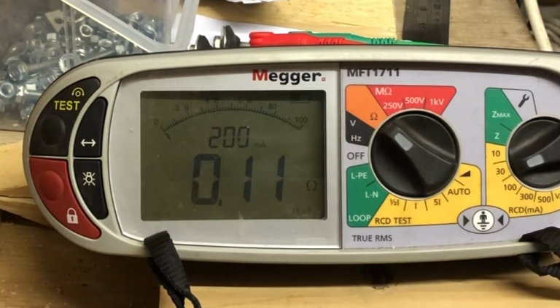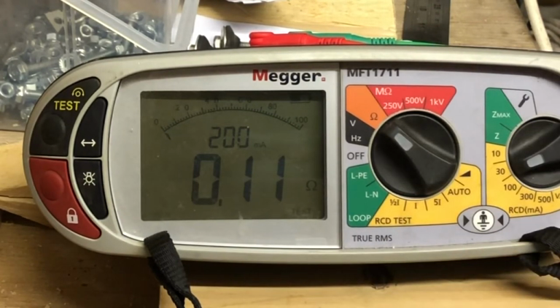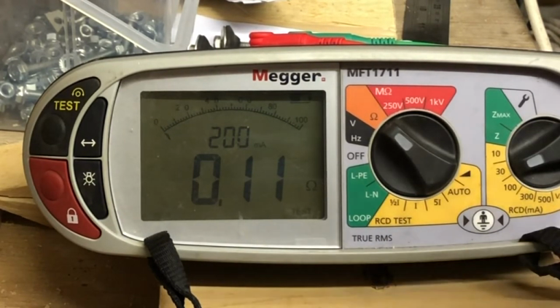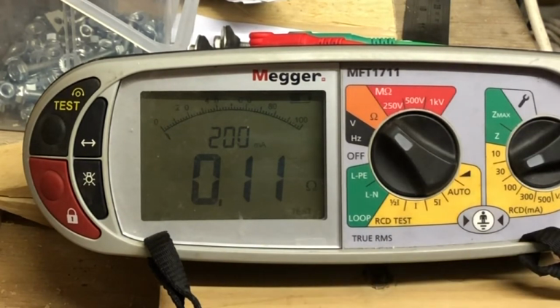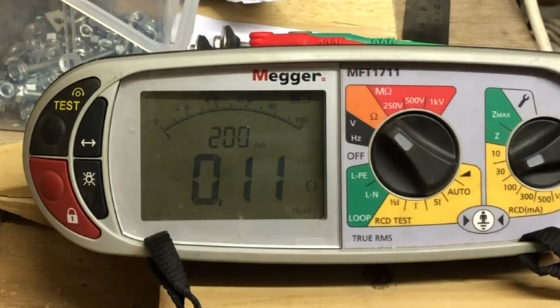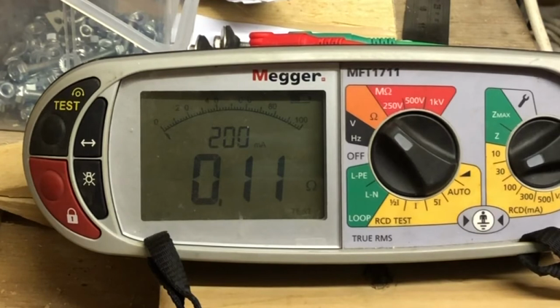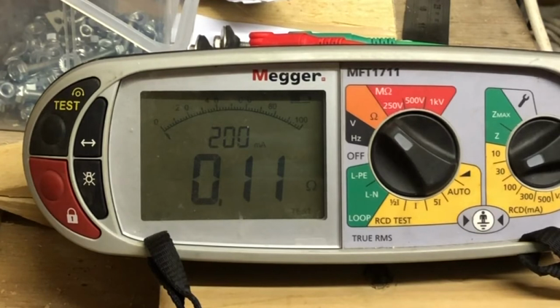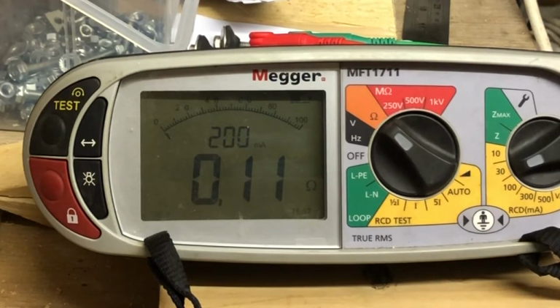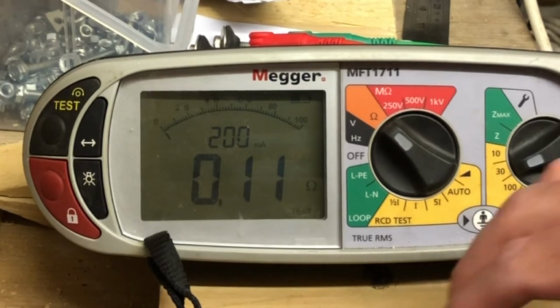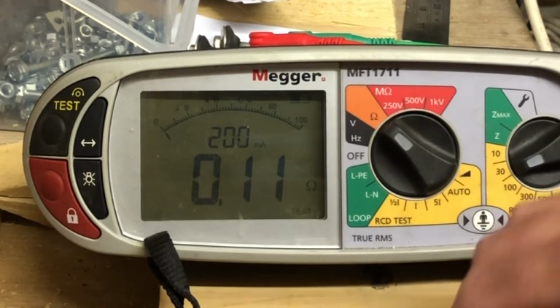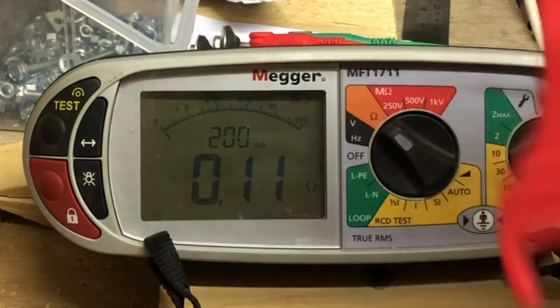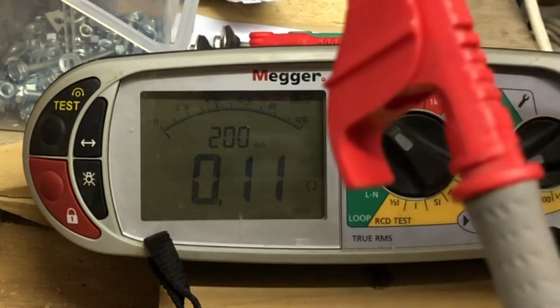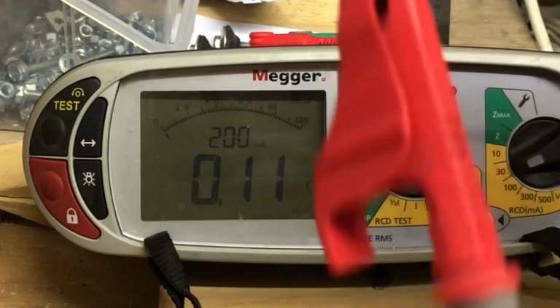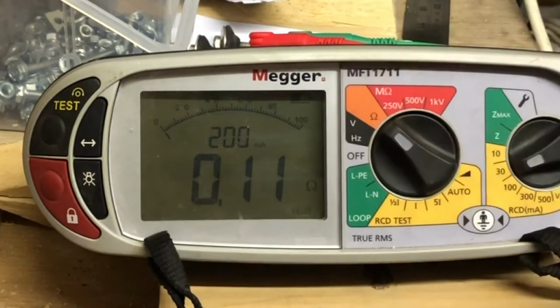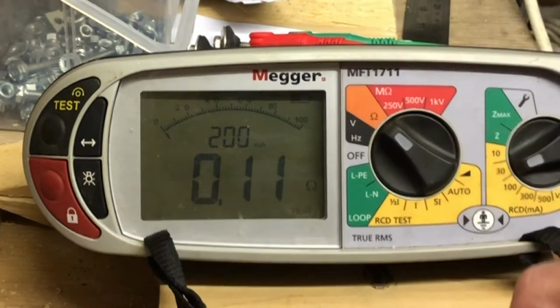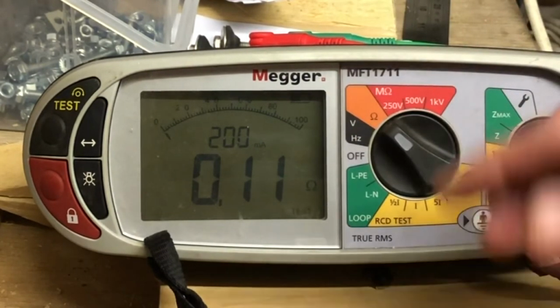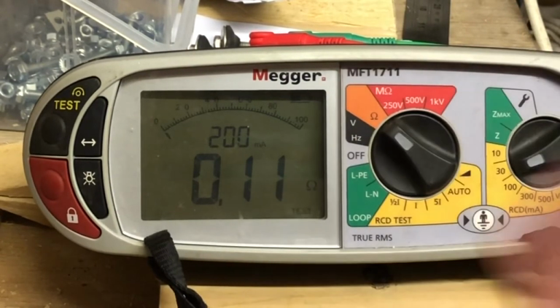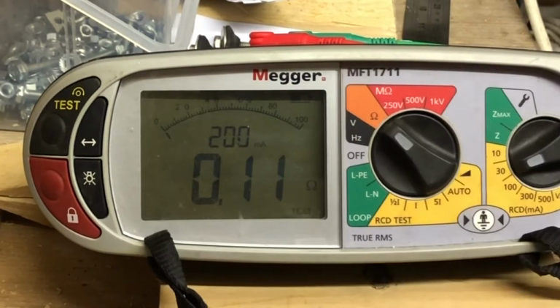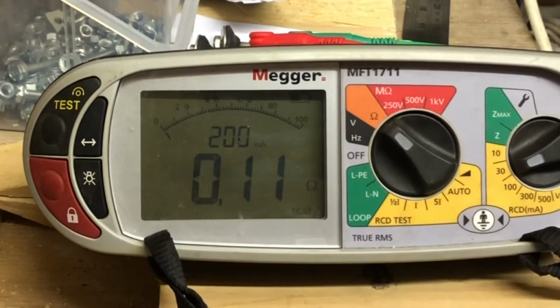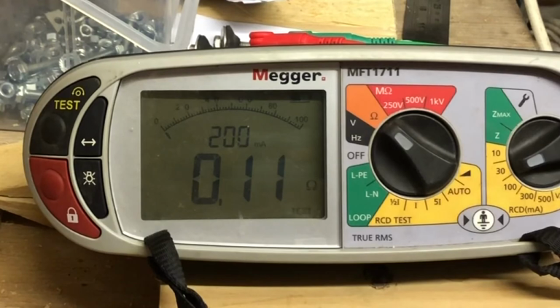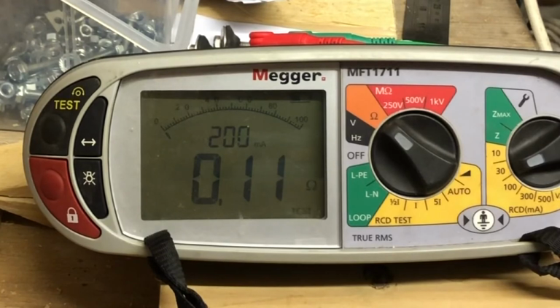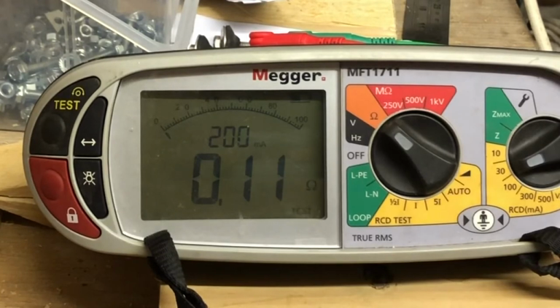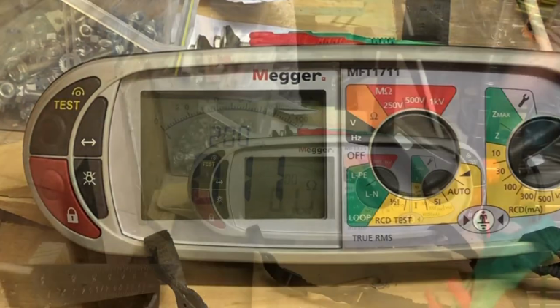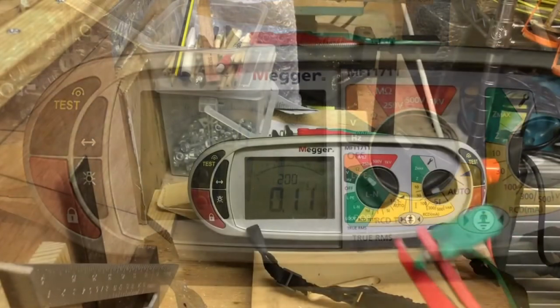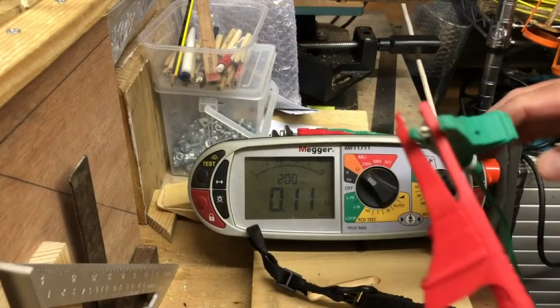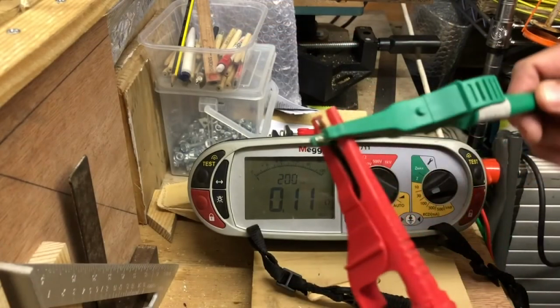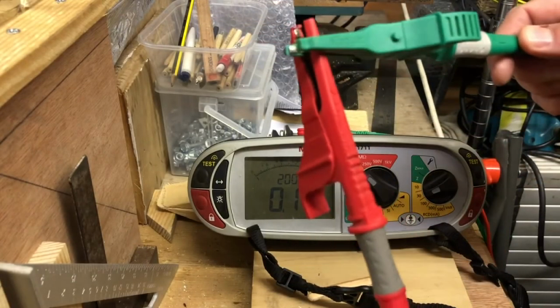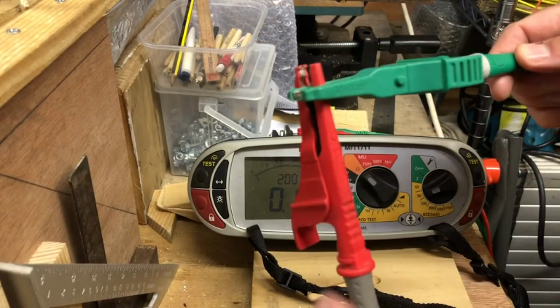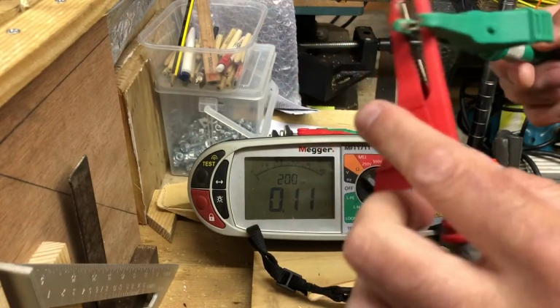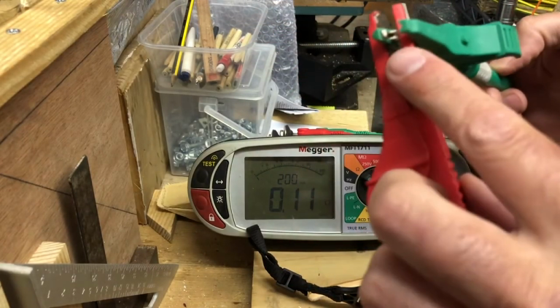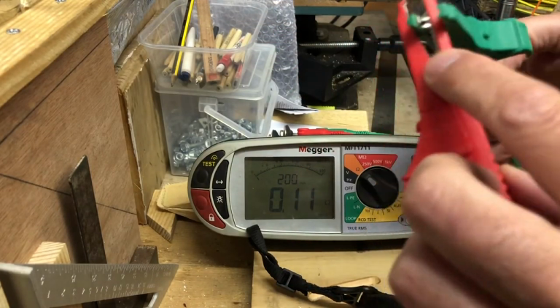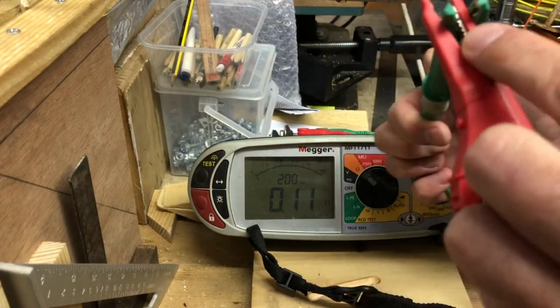It's 200 milliamps, which is the actual test current being used, and it's an automatic test — you don't need to press anything, it's hands-free. Once you apply the leads, it's a case of just letting the machine do its job.